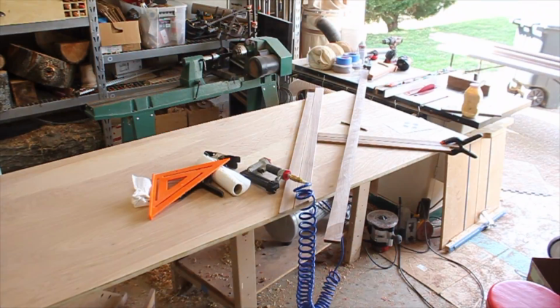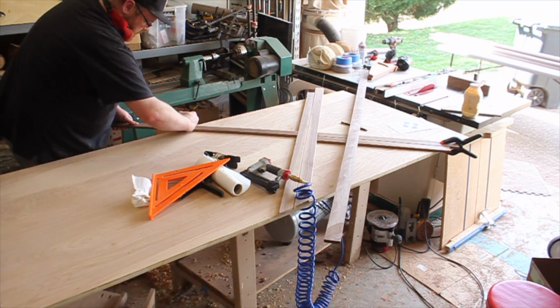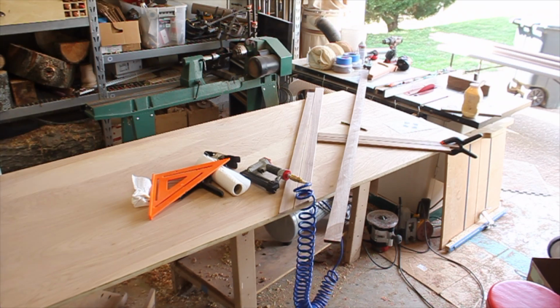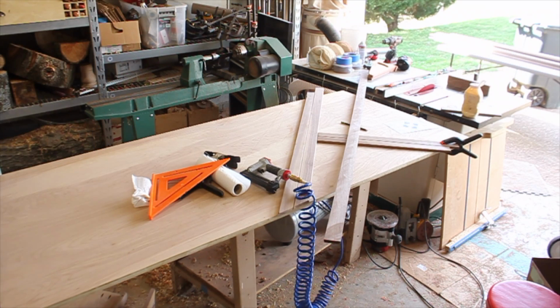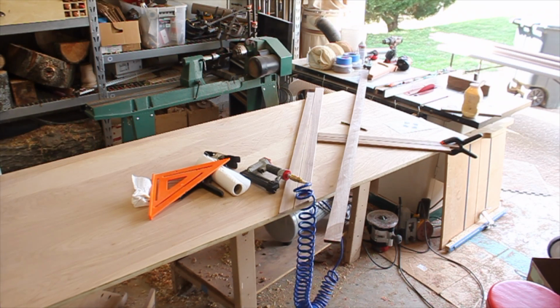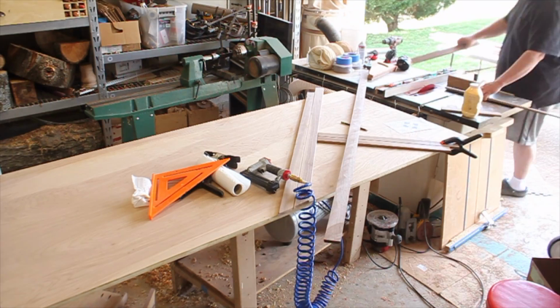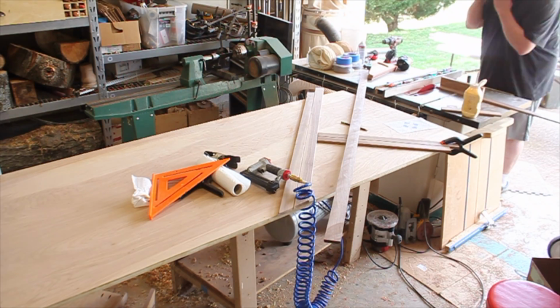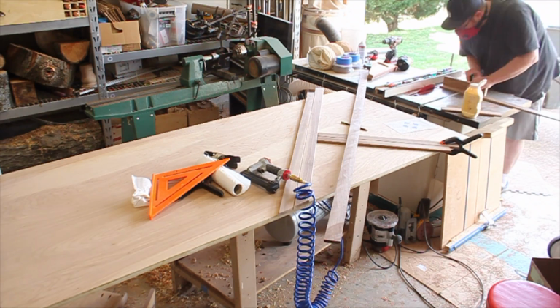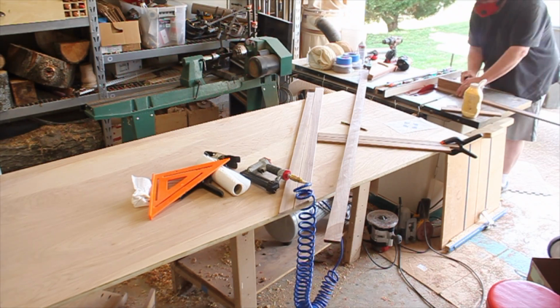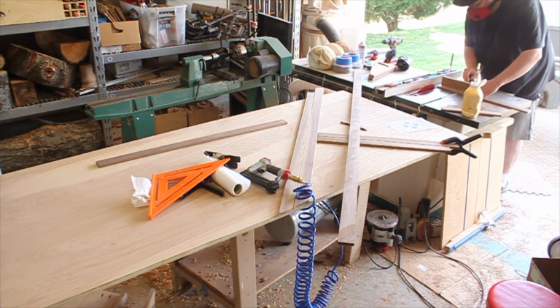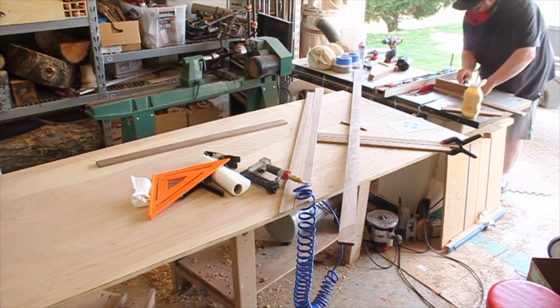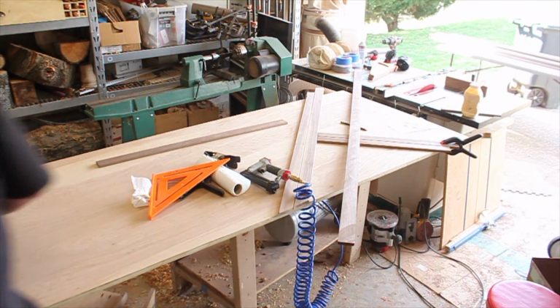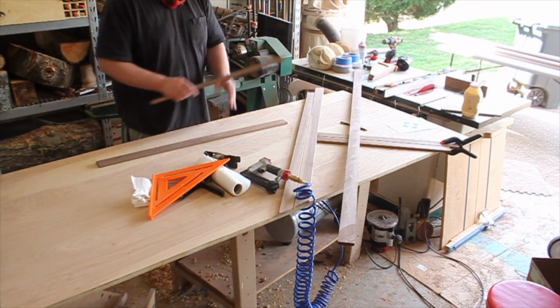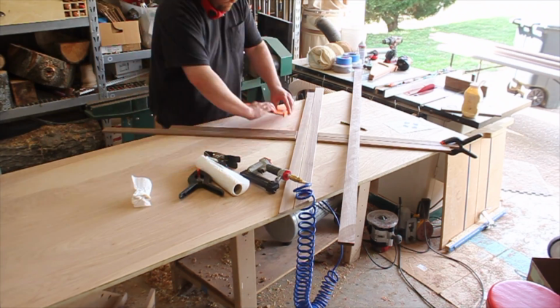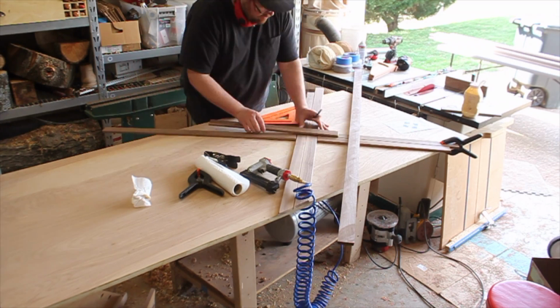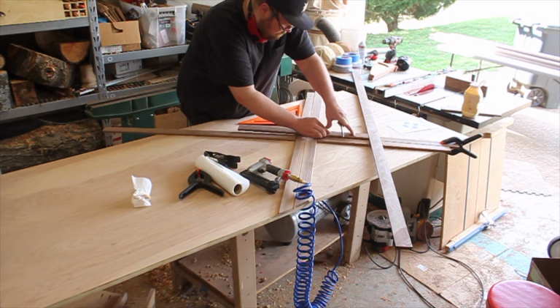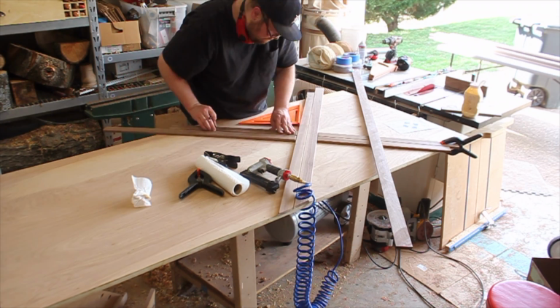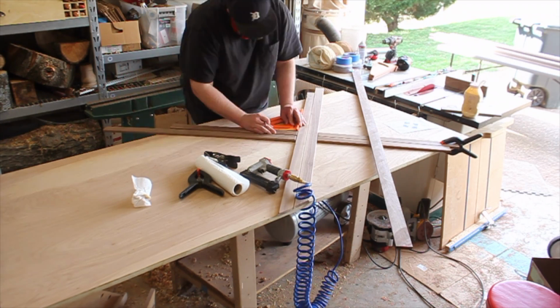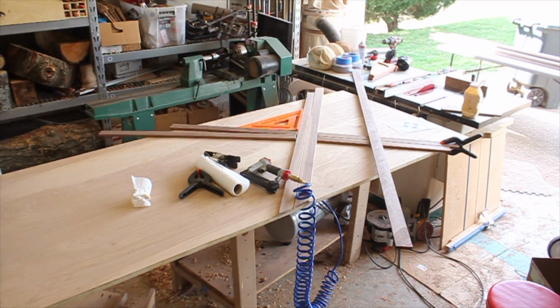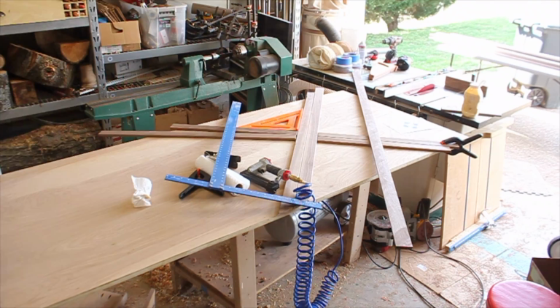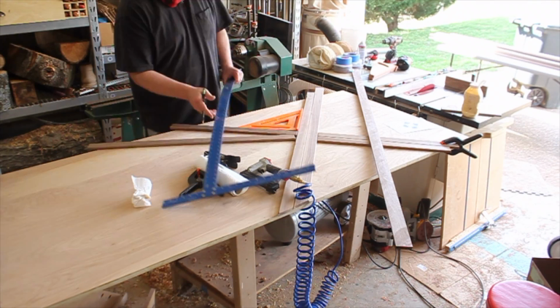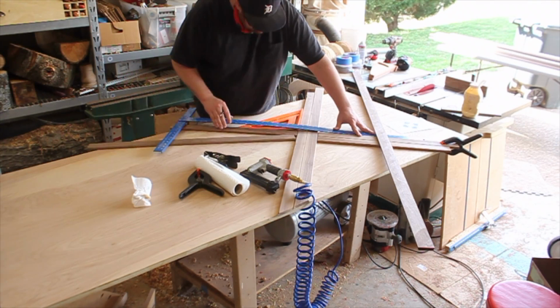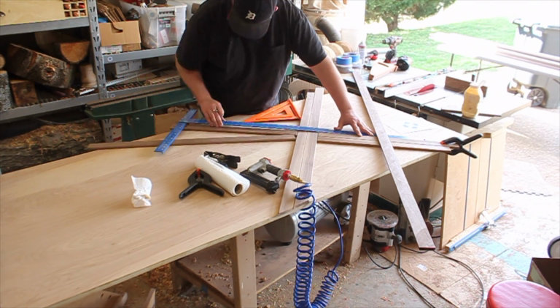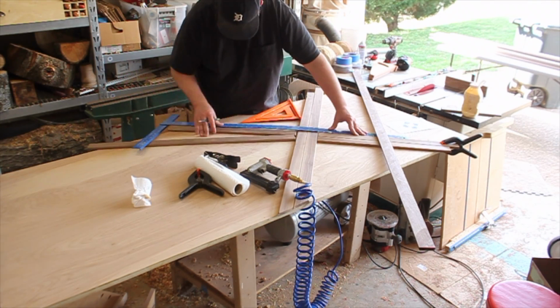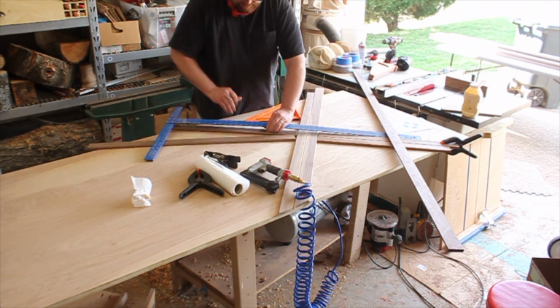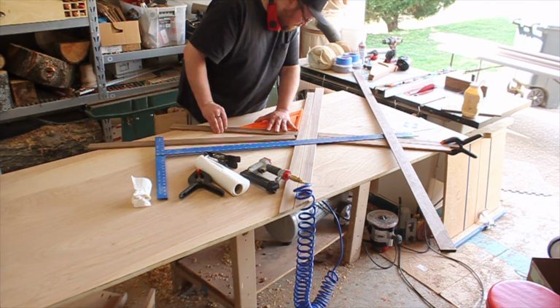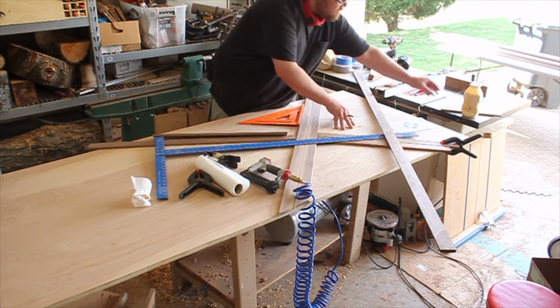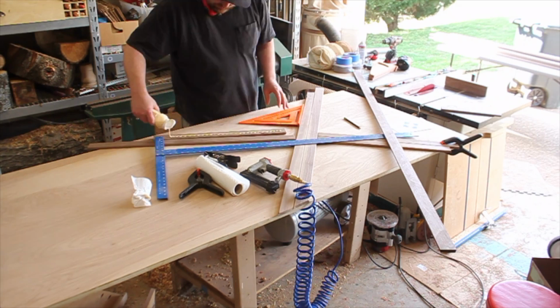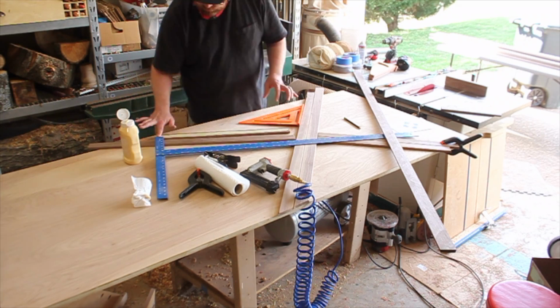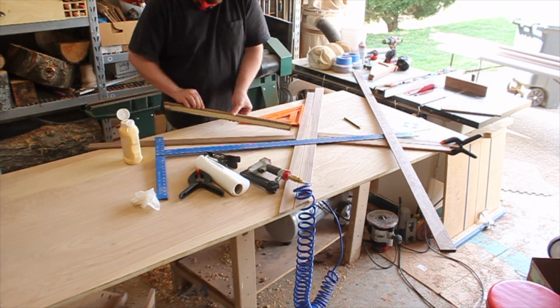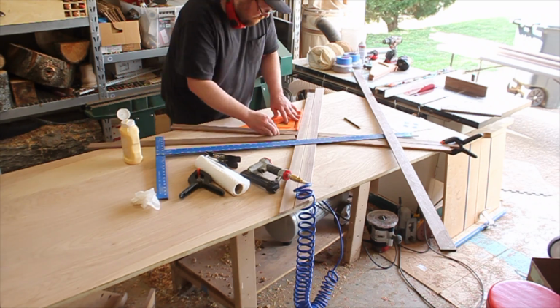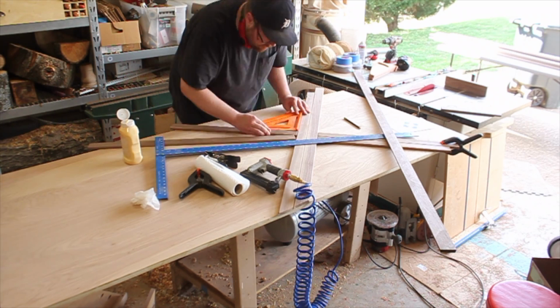Now the trickiest part of this build — I thought I was going to say resin, but it's not, that part's coming — the trickiest part is getting the first diagonal set up. Once you get them down, everything goes pretty quickly.